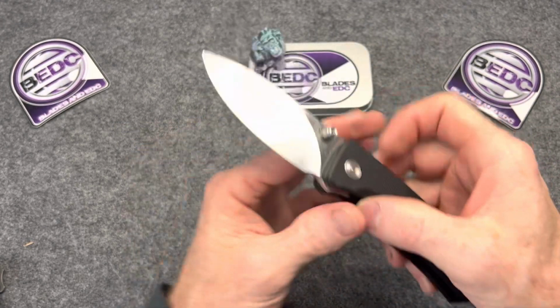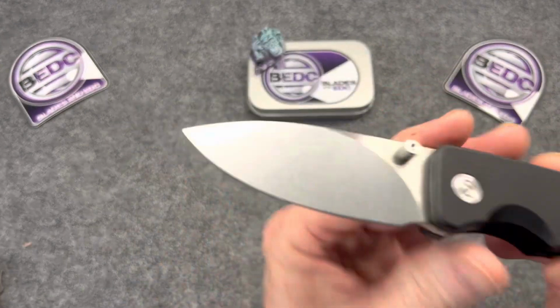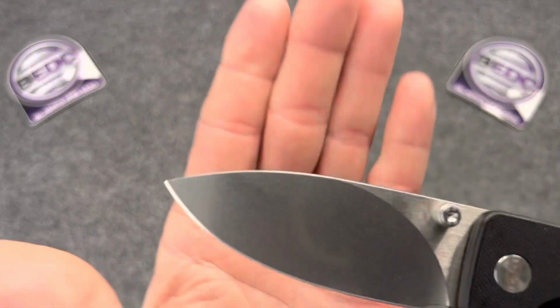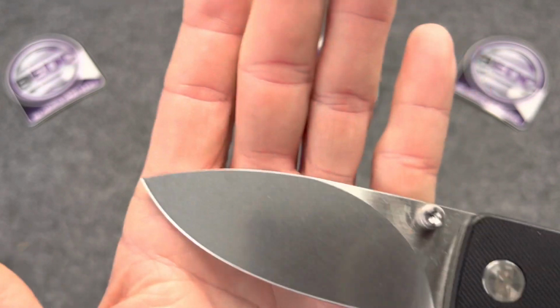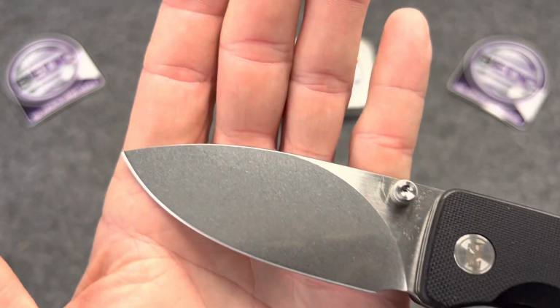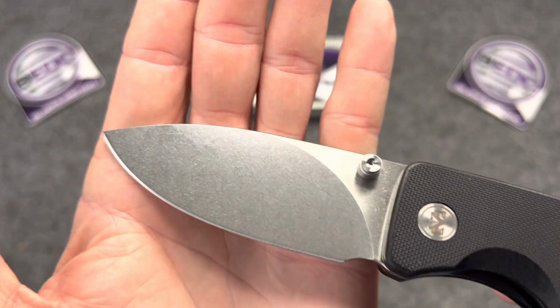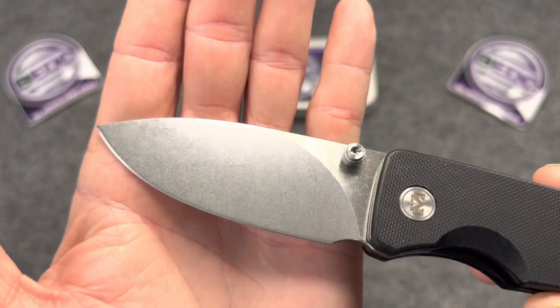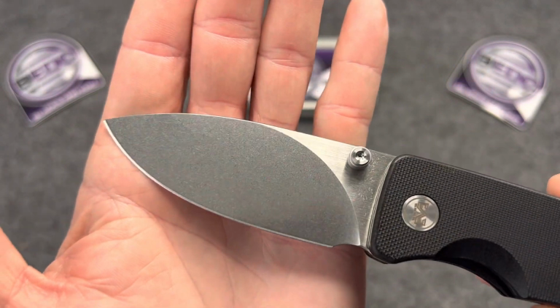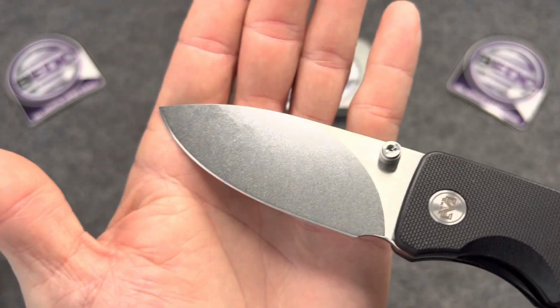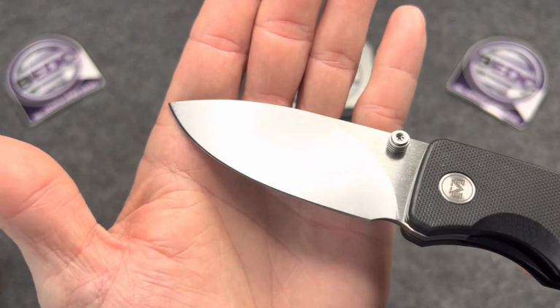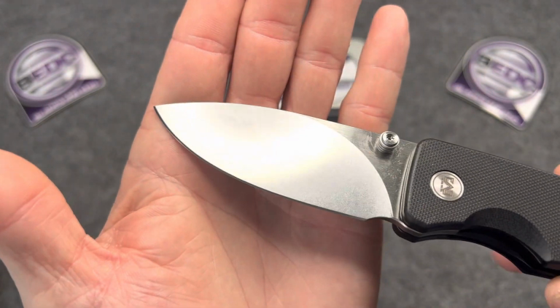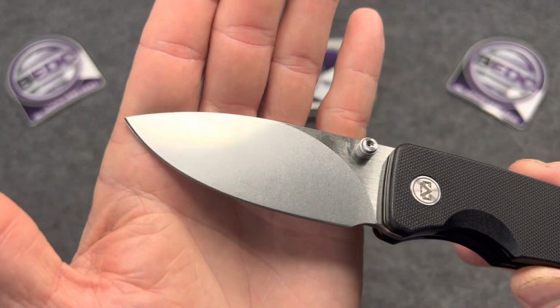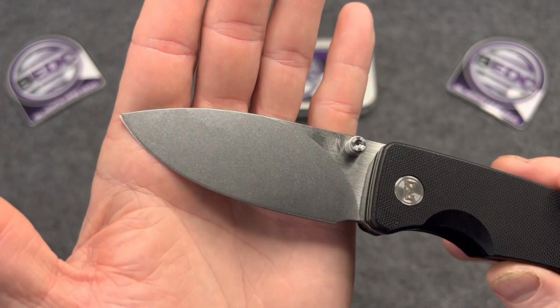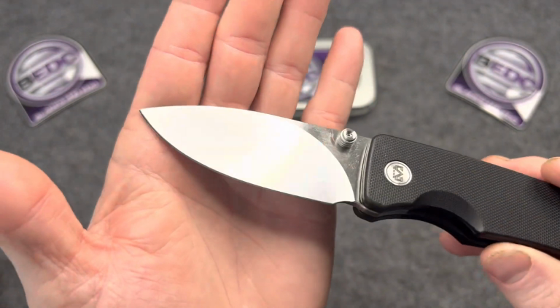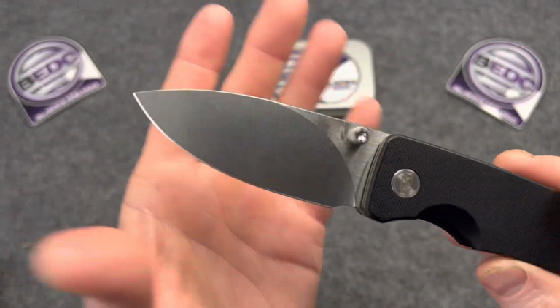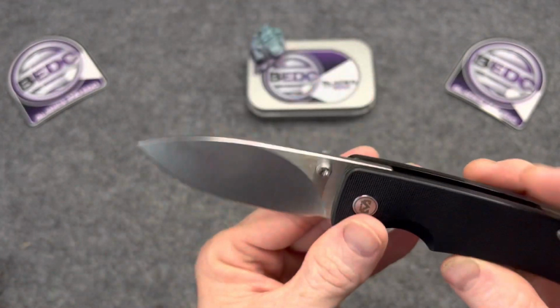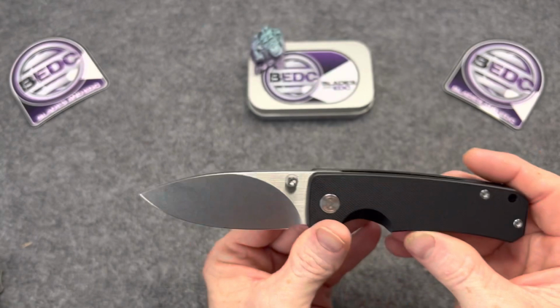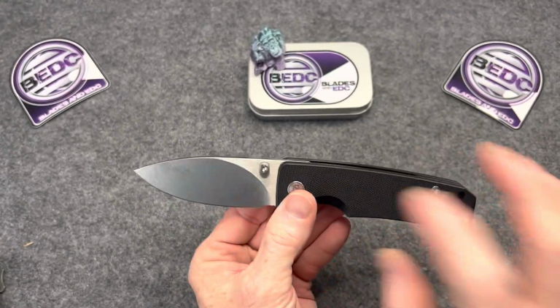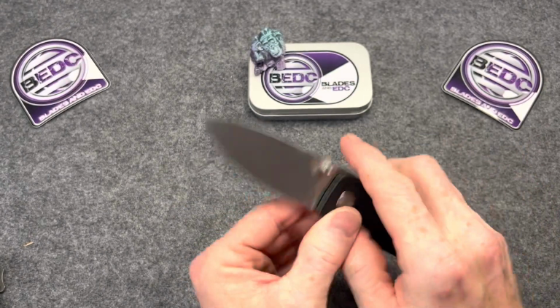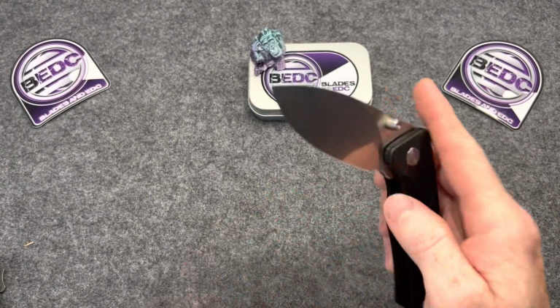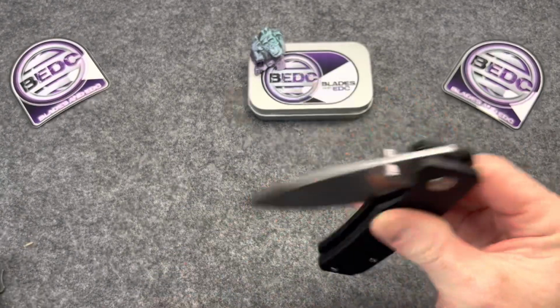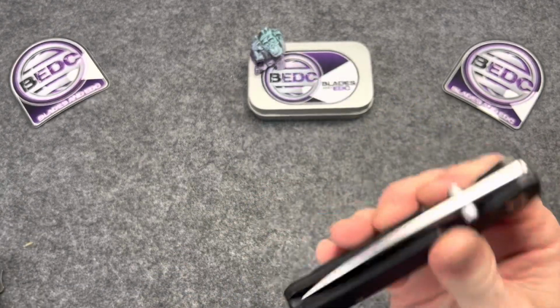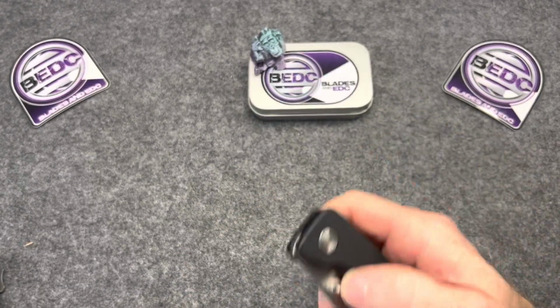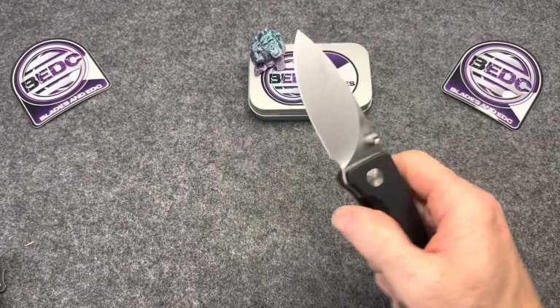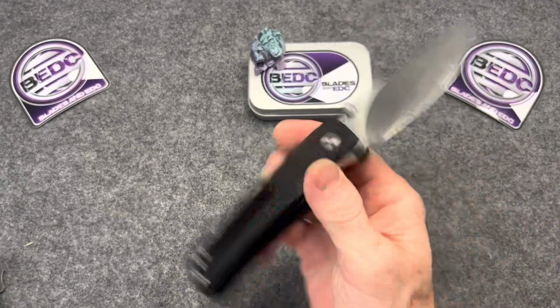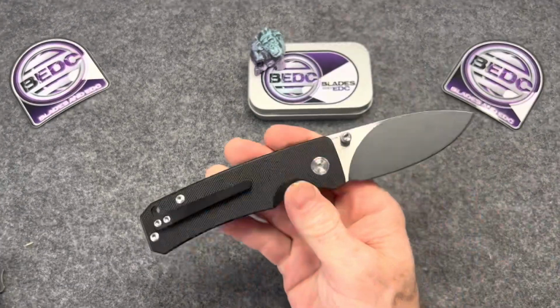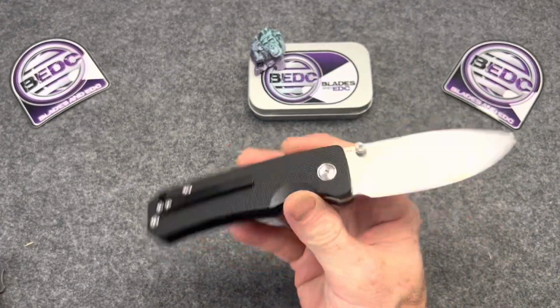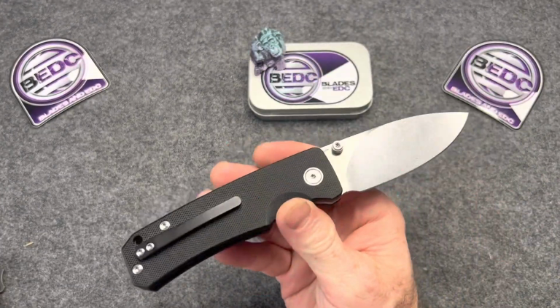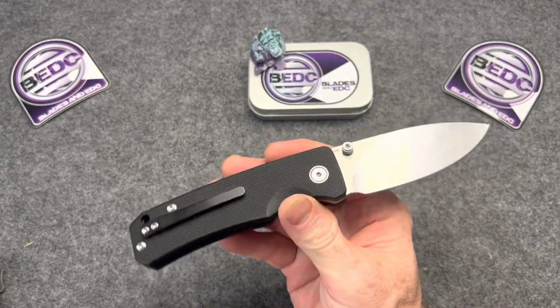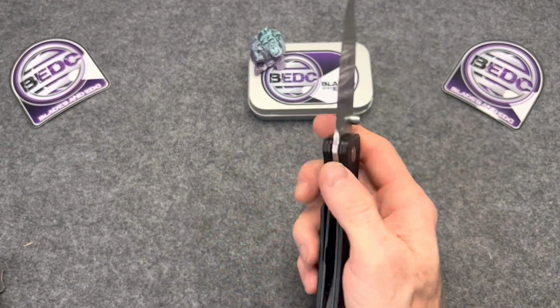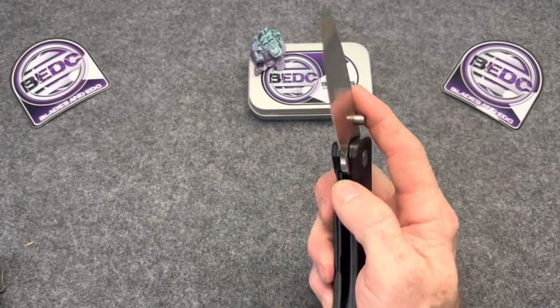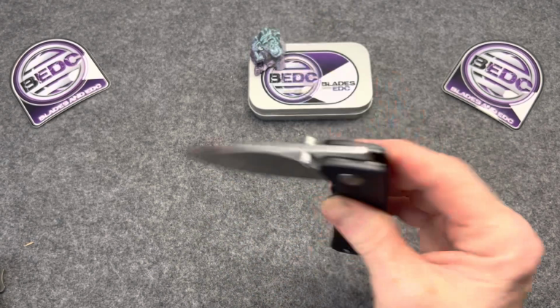I like the finish on the blade too — that stonewash is done extremely well, very well done. Cool beans. You'll be seeing more of this knife on the channel in the future, not just the overview. I'll get some other plans for this one and a couple others.